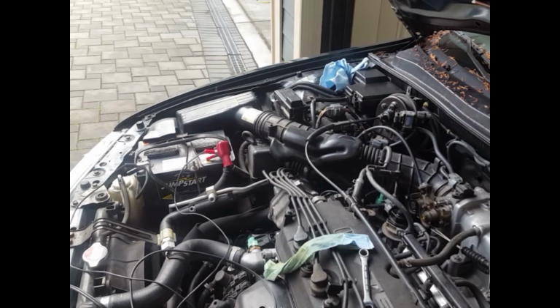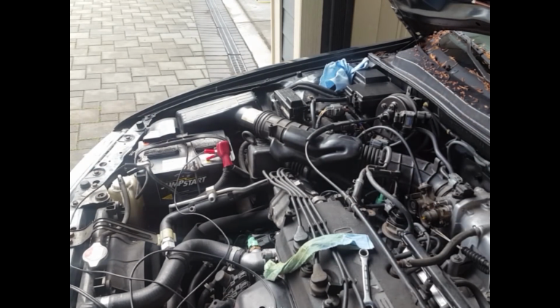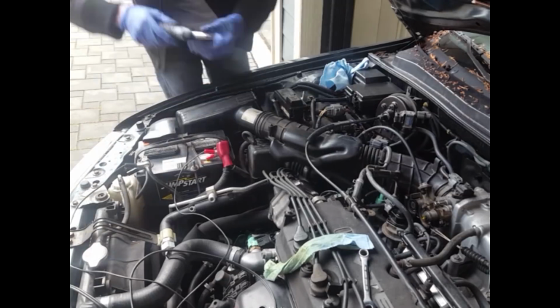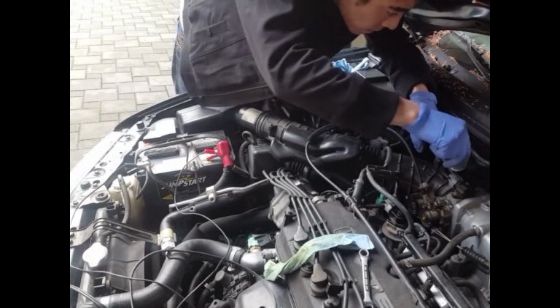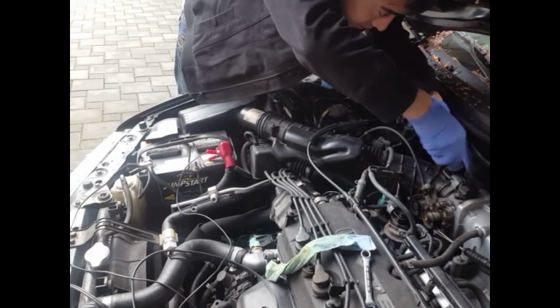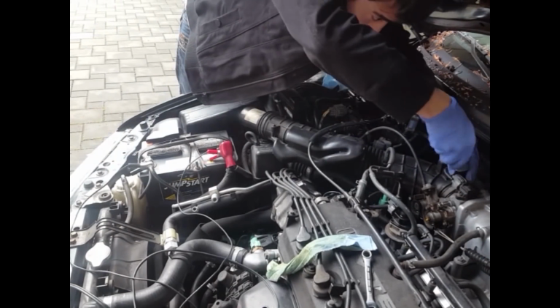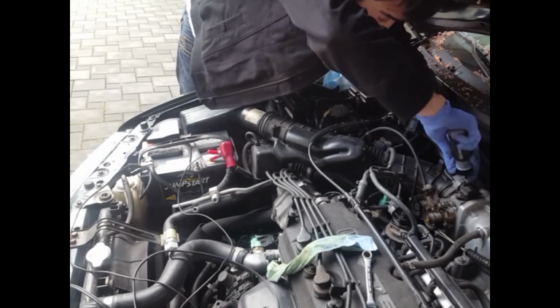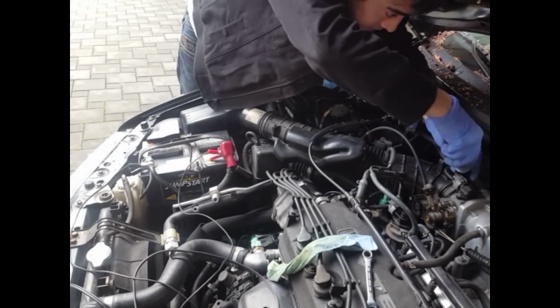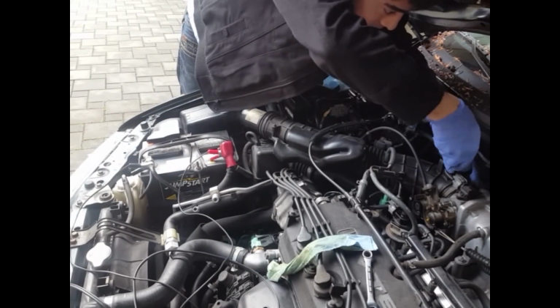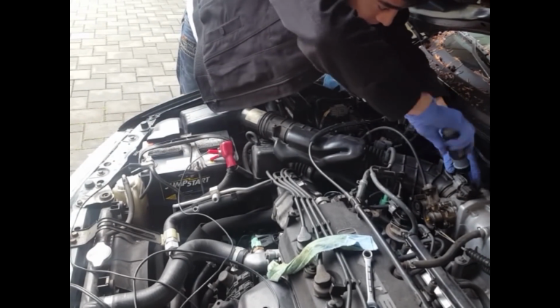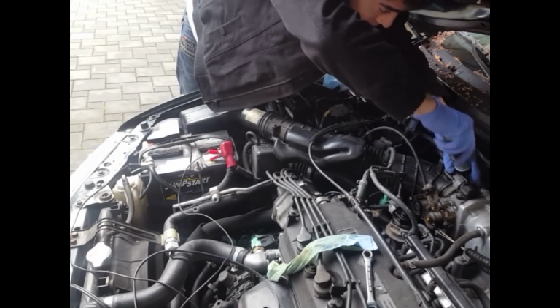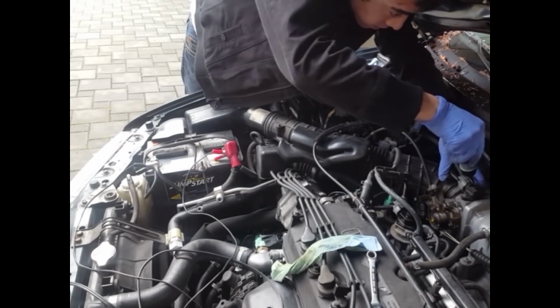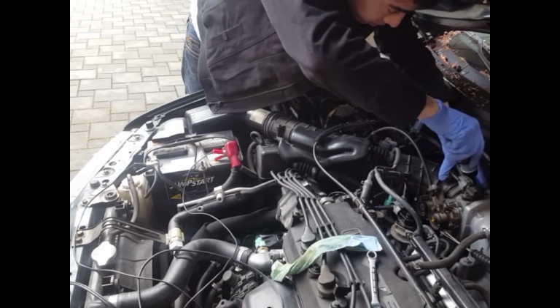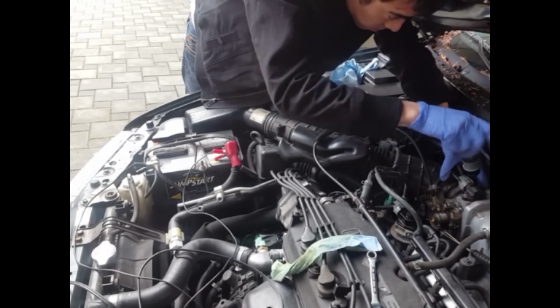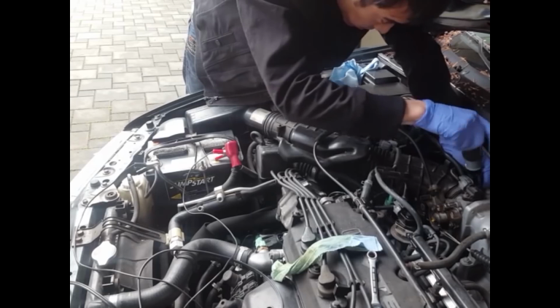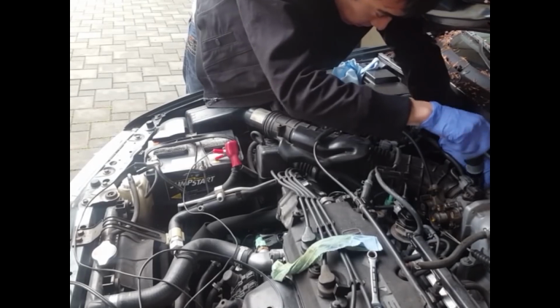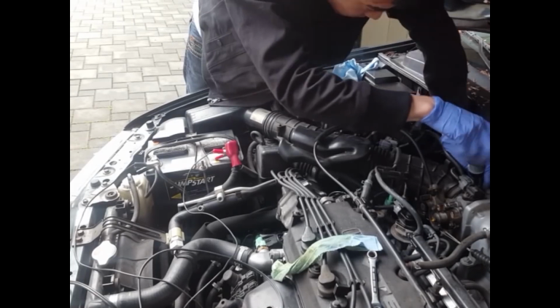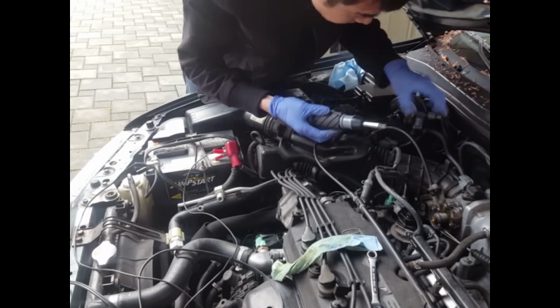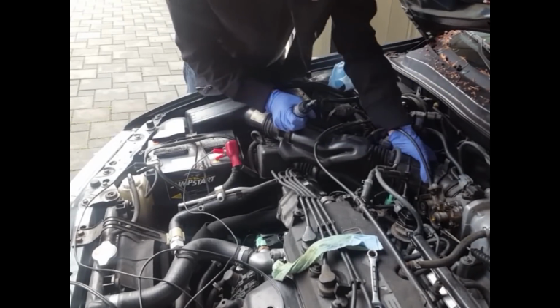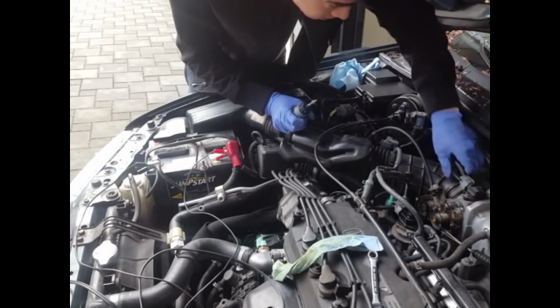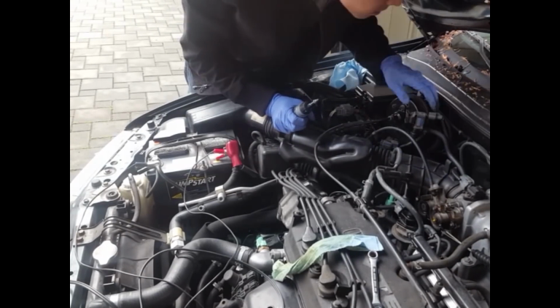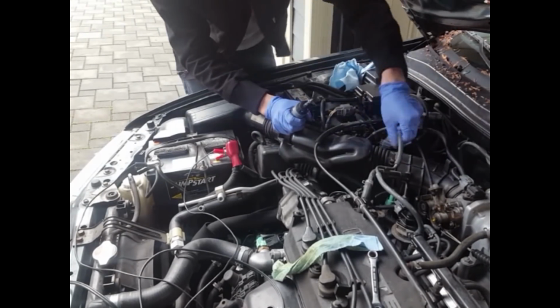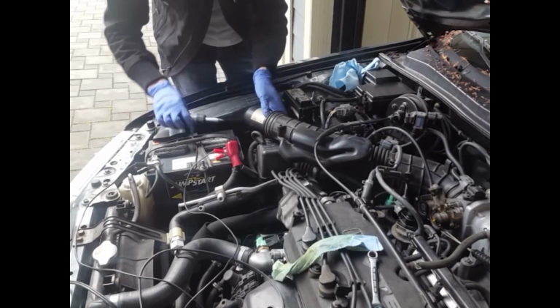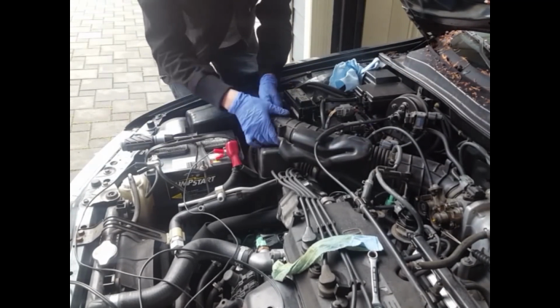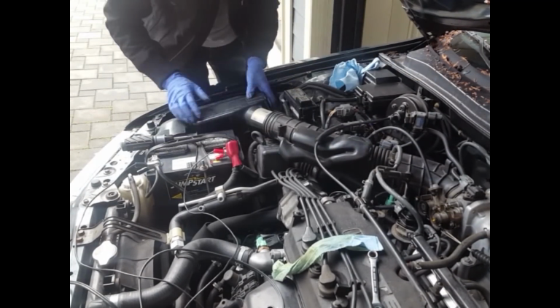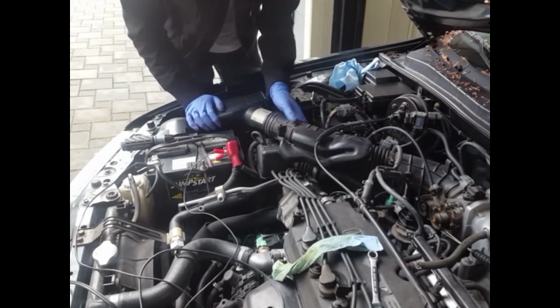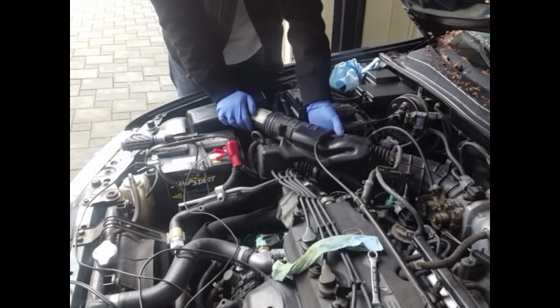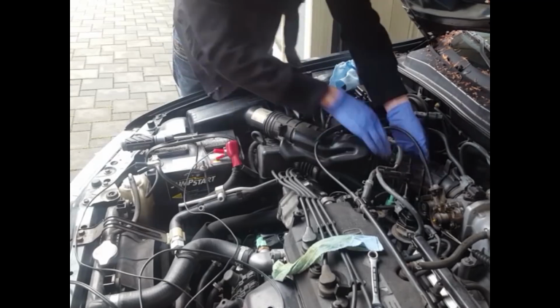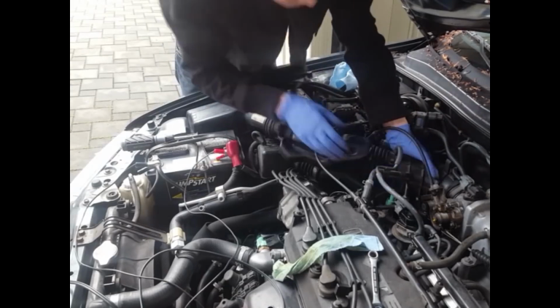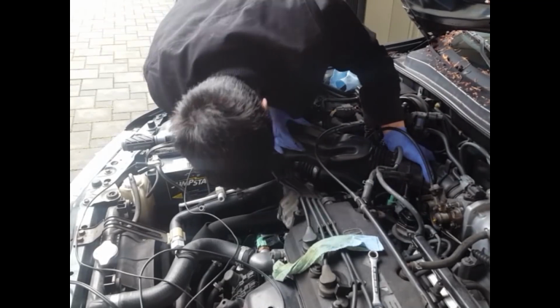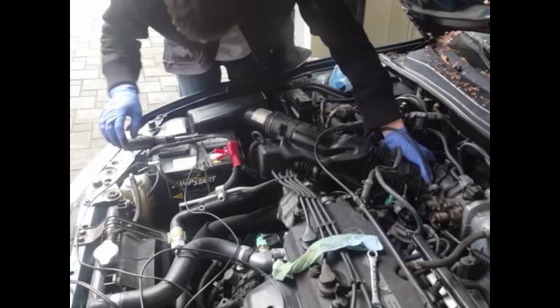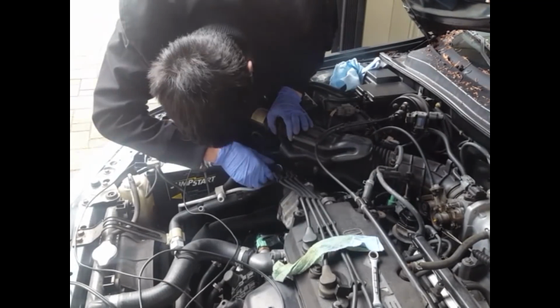Here I am just taking off all the hose clamps and screwing it, trying to wiggle it out. There's also another hose clamp underneath that we'll need to remove. You can see me doing that right now.